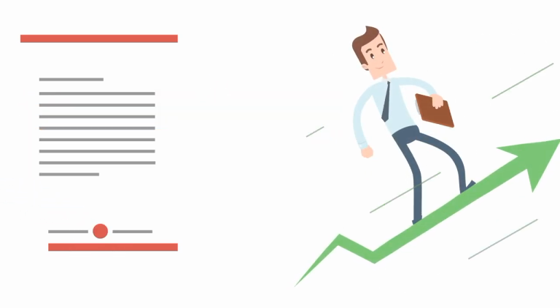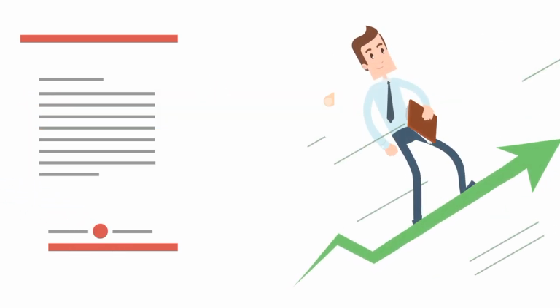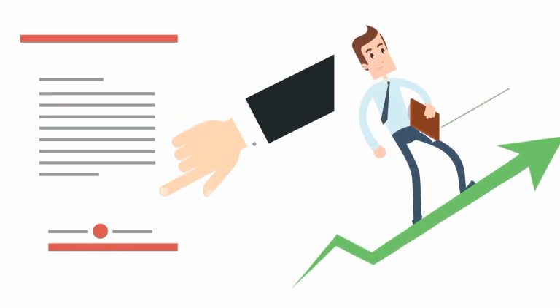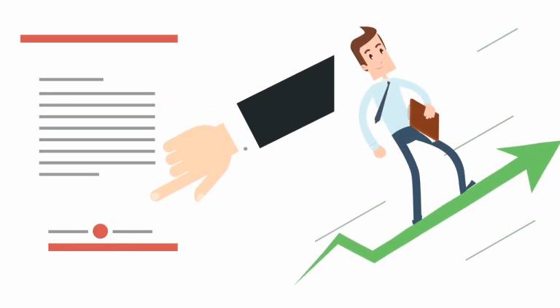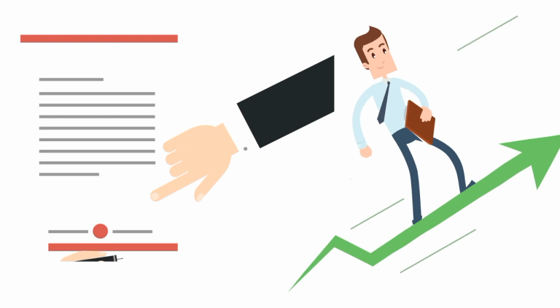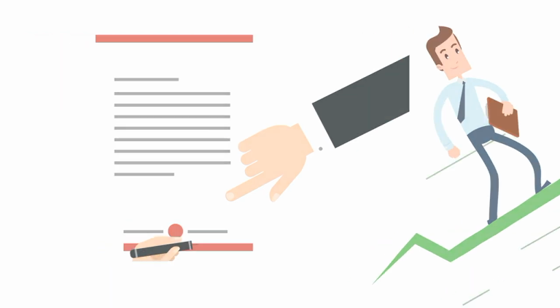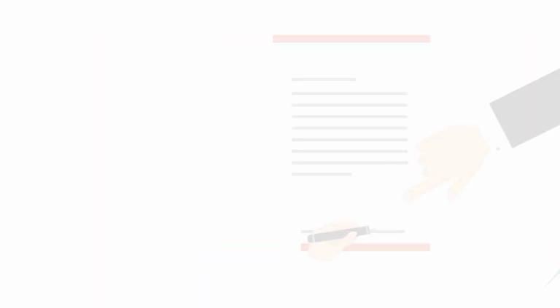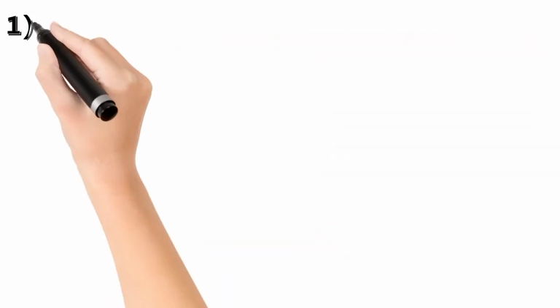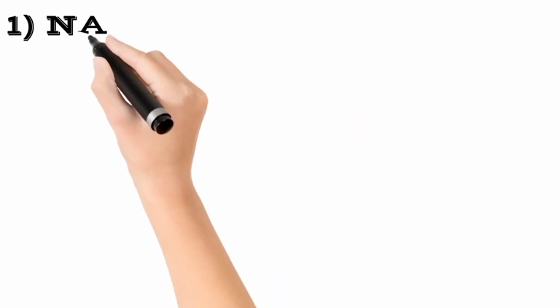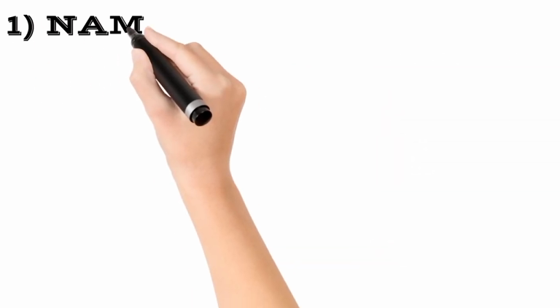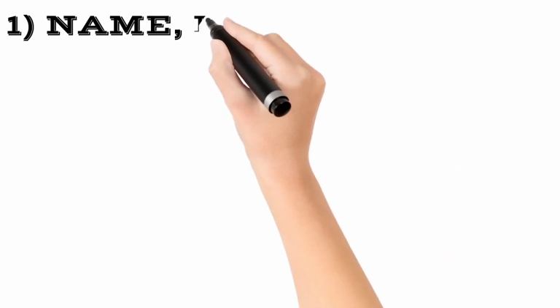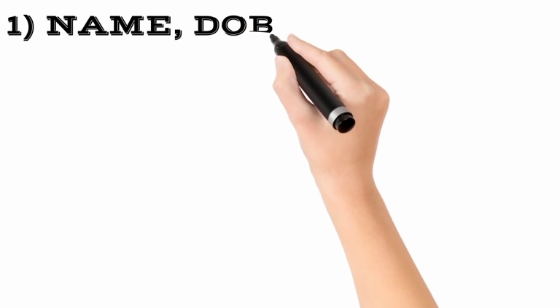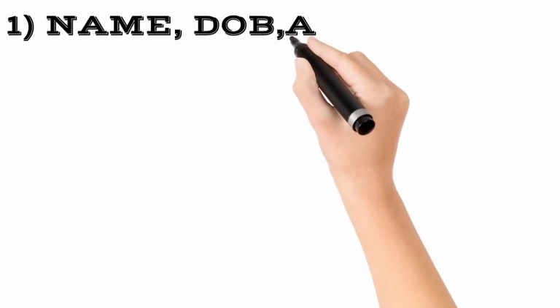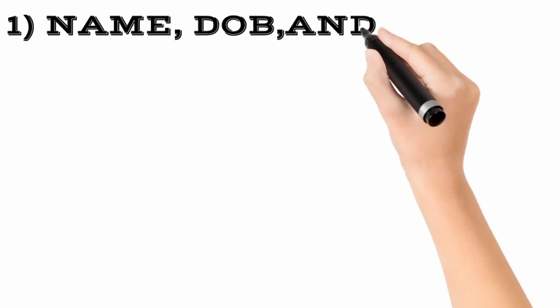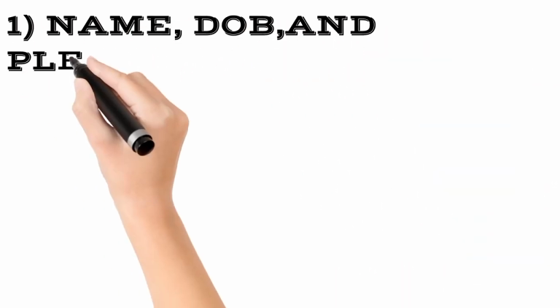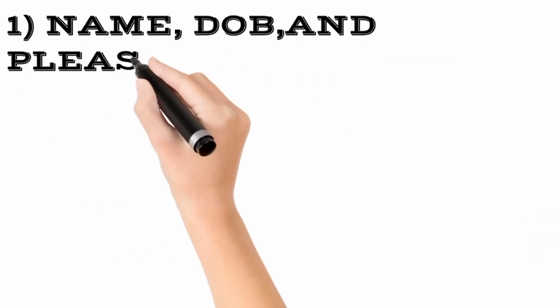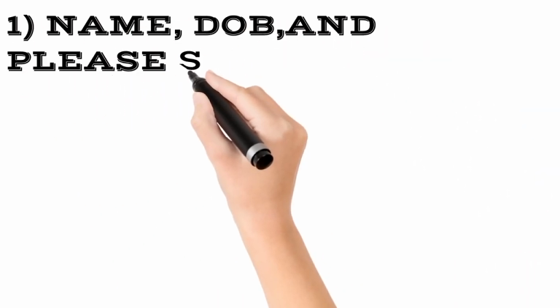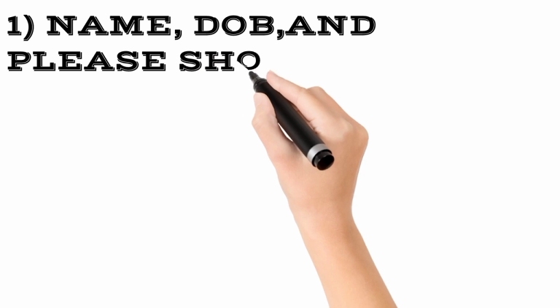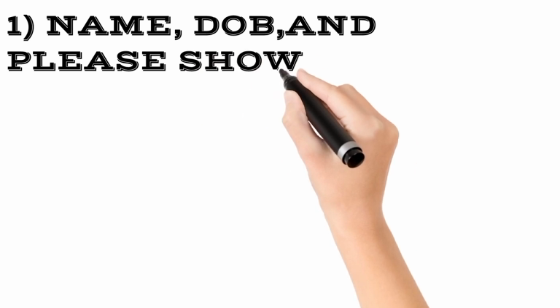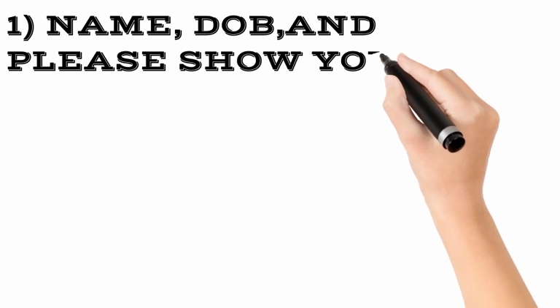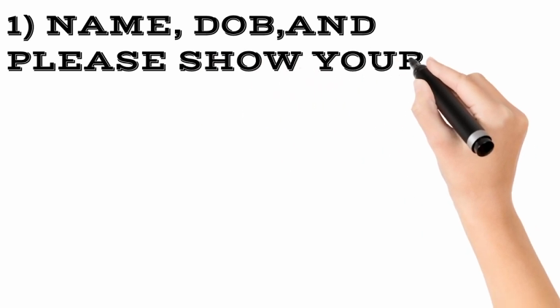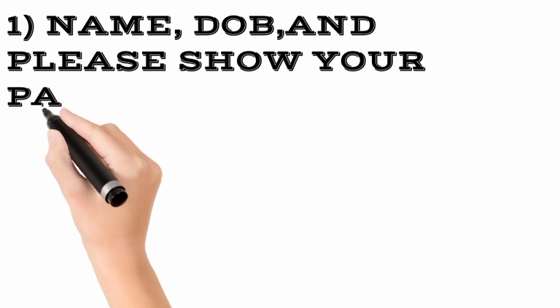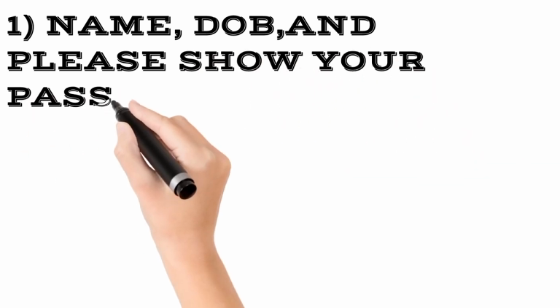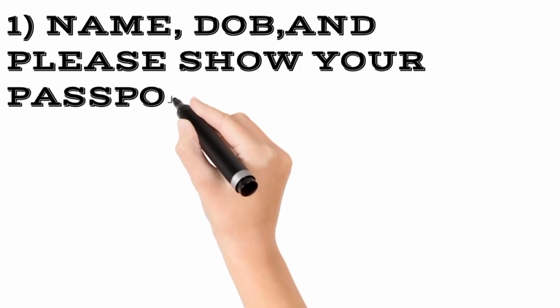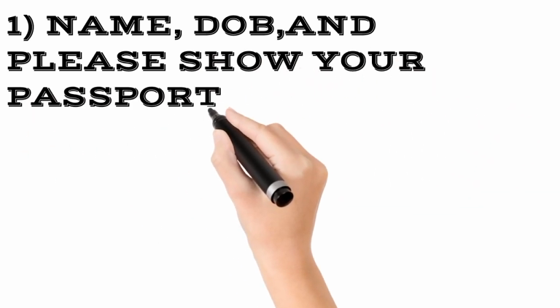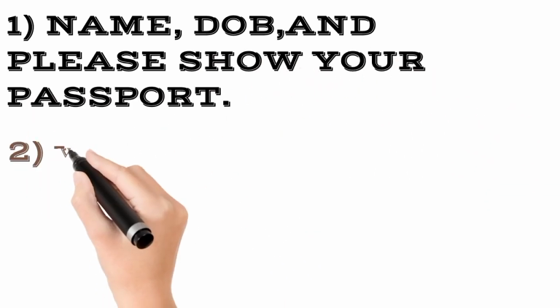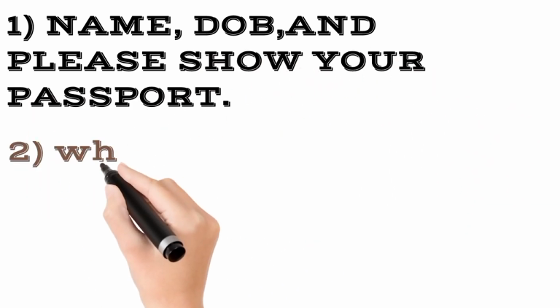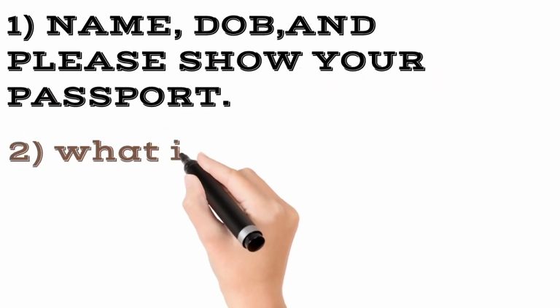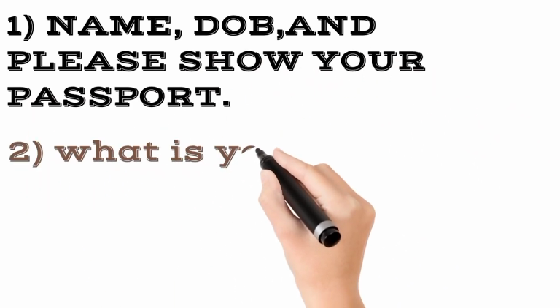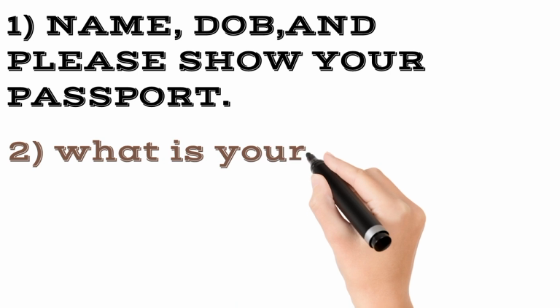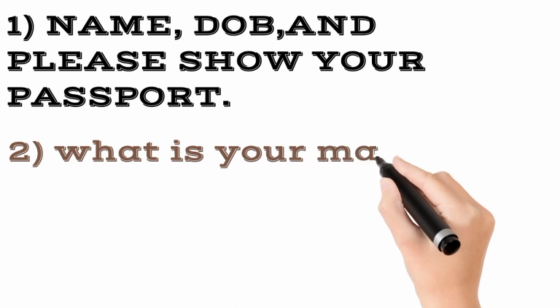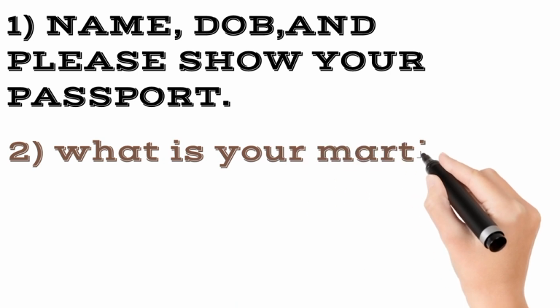The number one question is mainly your name — what is your full name — and please show your passport, your date of birth. The second question is: what is your marital status?